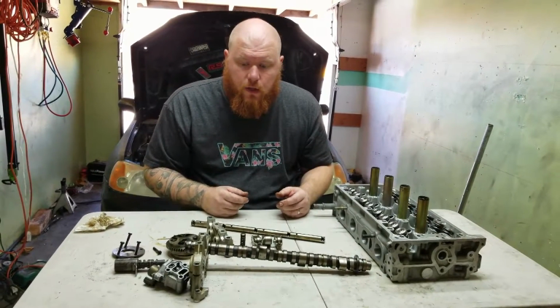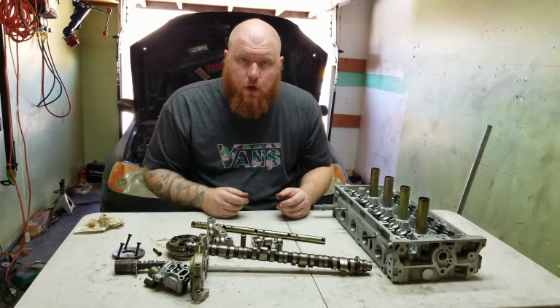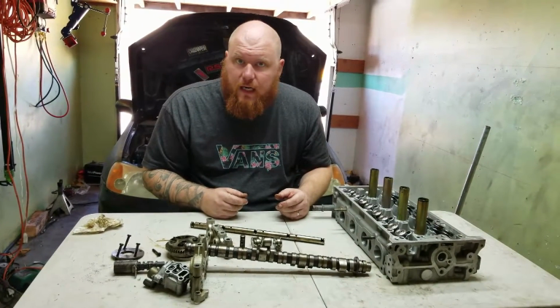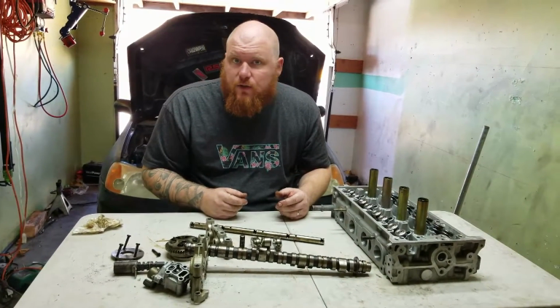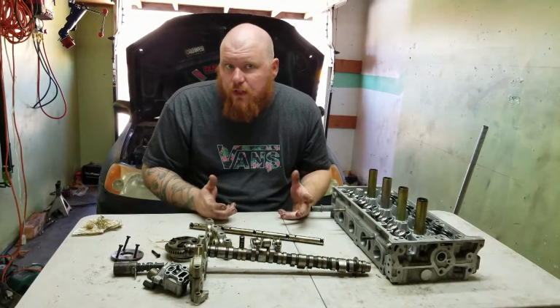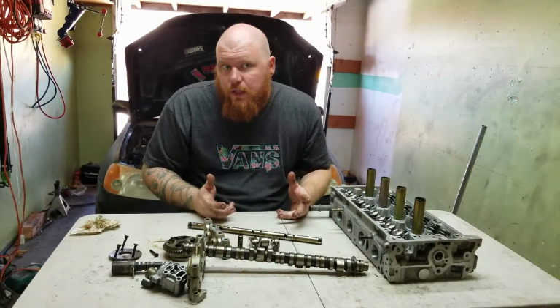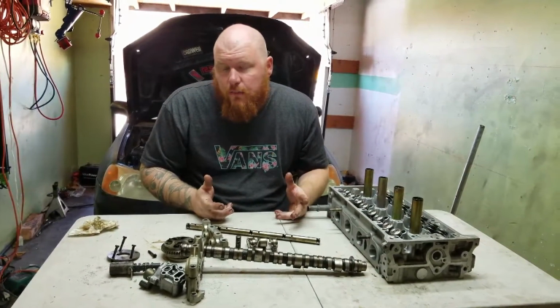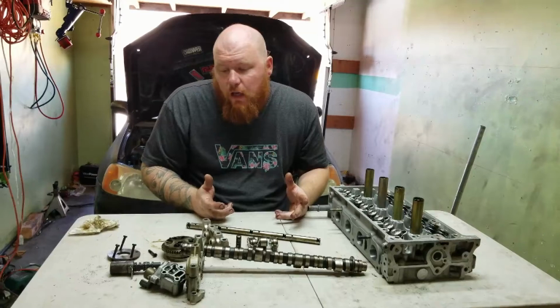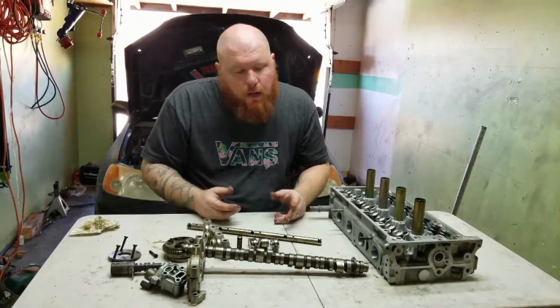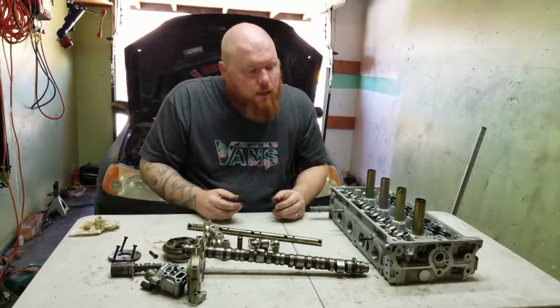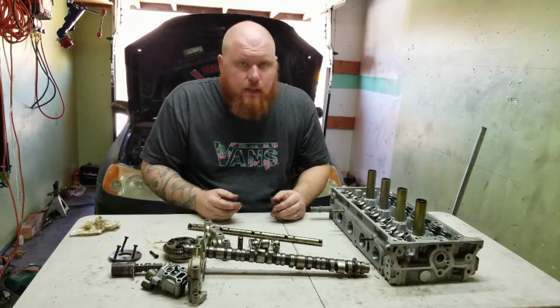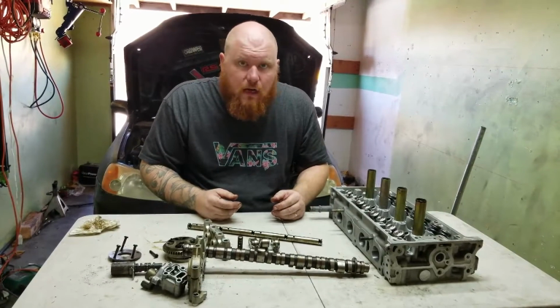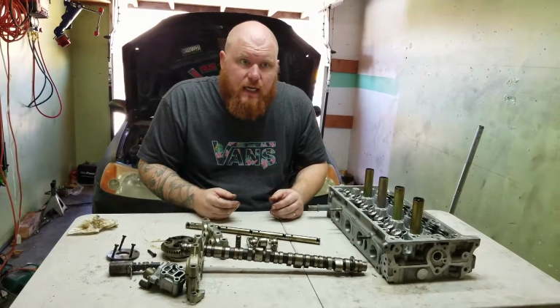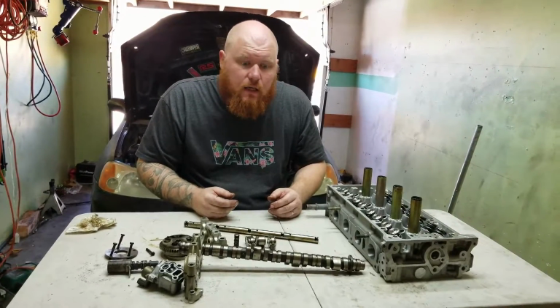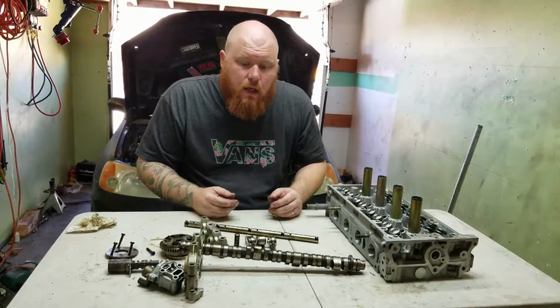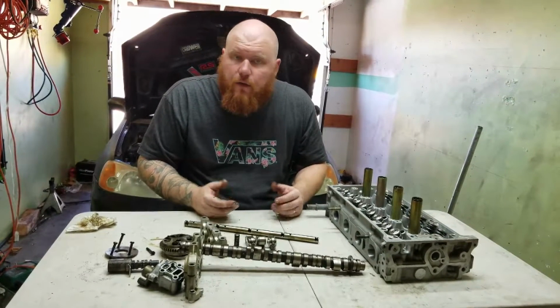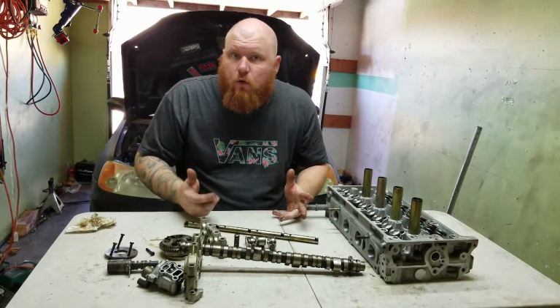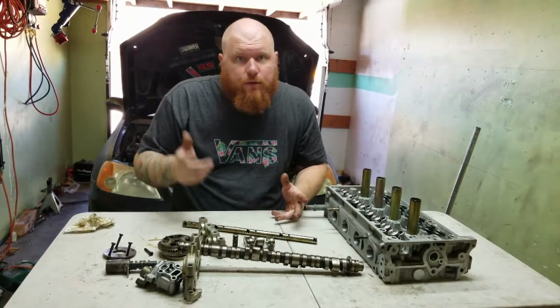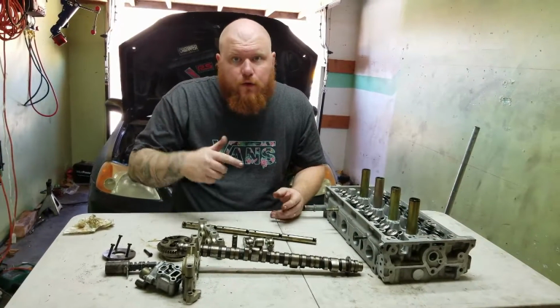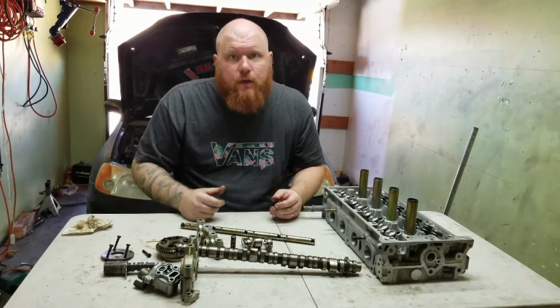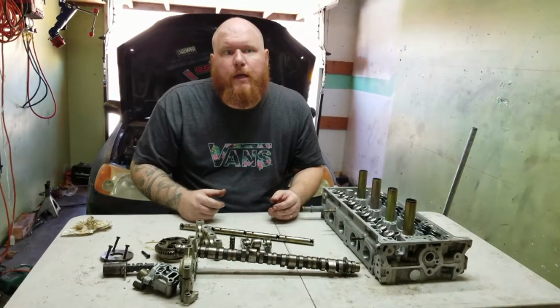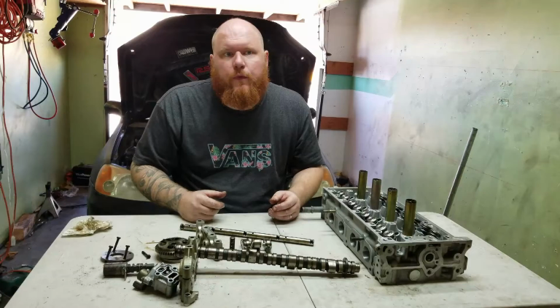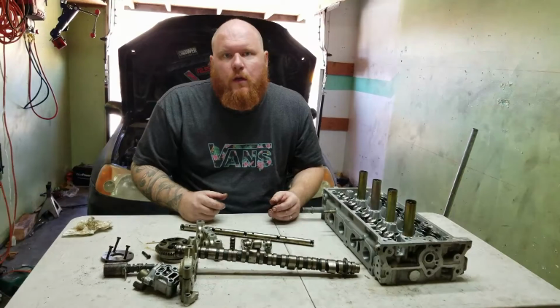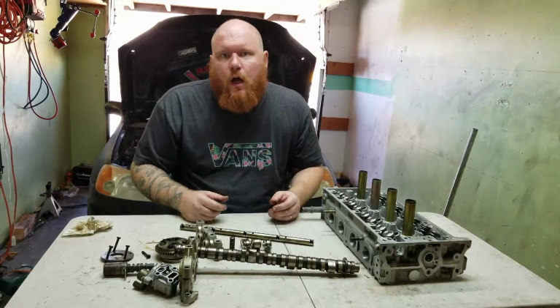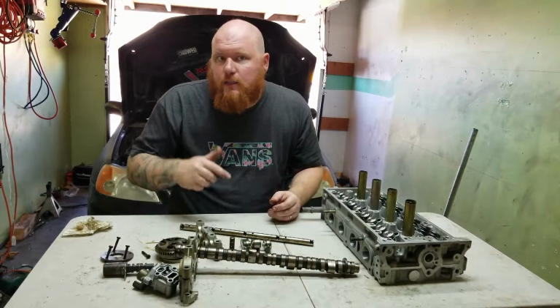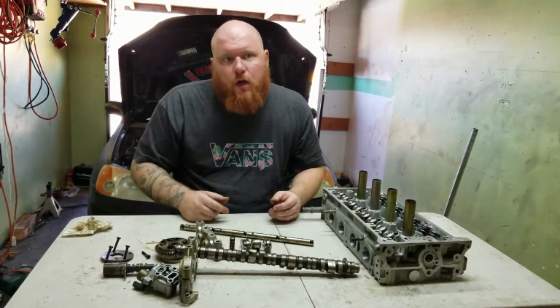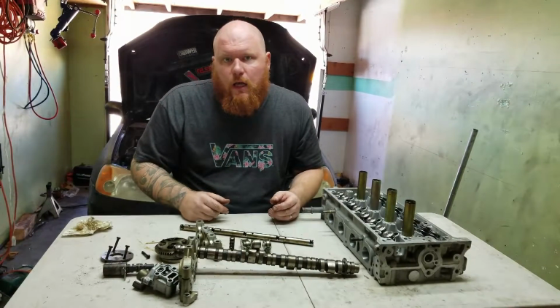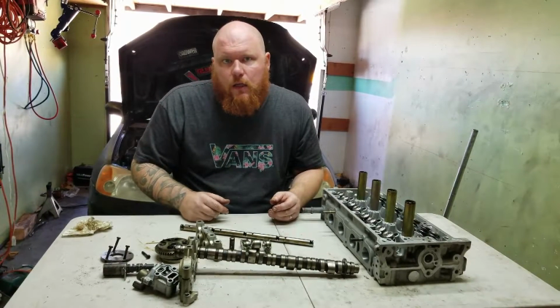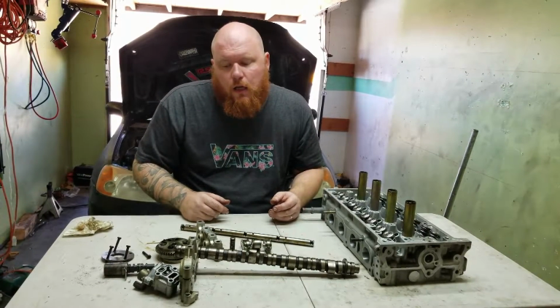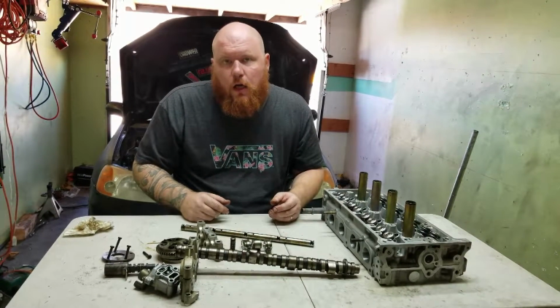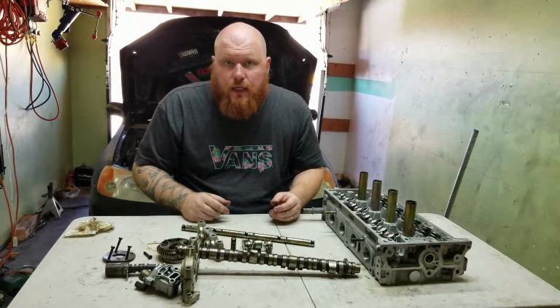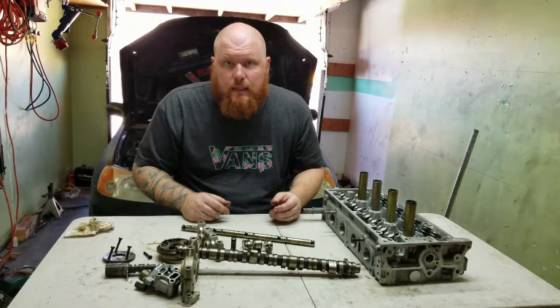I hope that answers some questions you guys may have about a K-Series i-VTEC head. If you have any more questions, feel free to leave a comment. Hit that subscribe and like, and I'll see you guys next time.